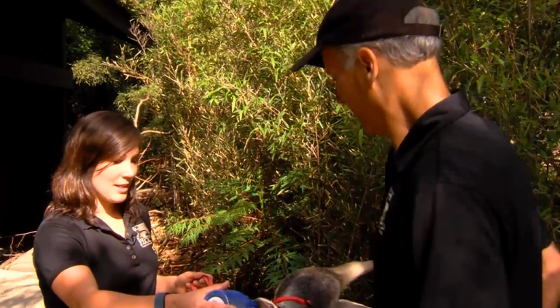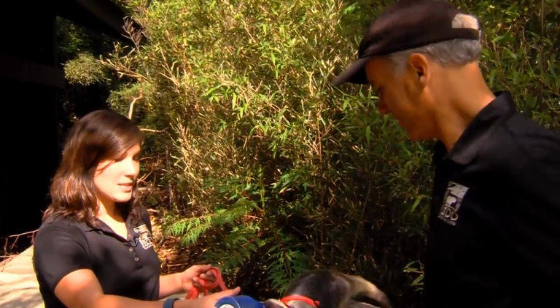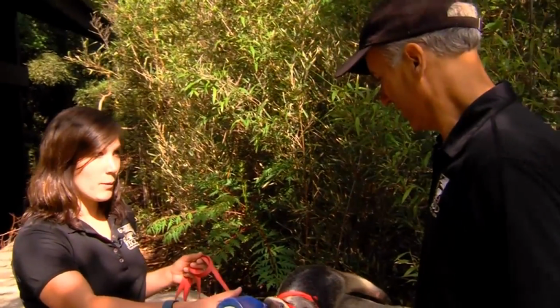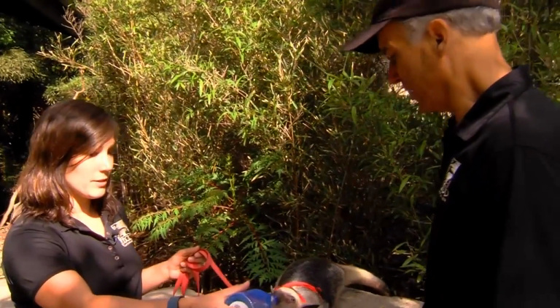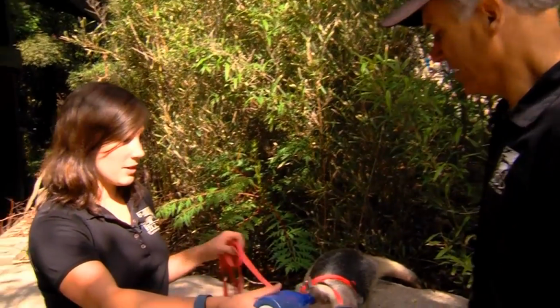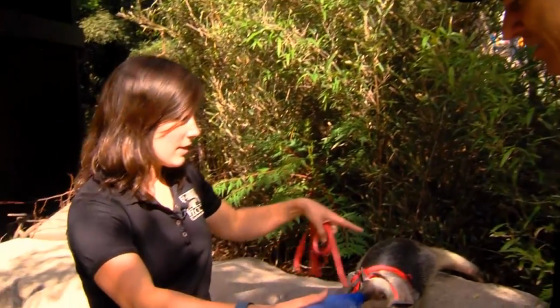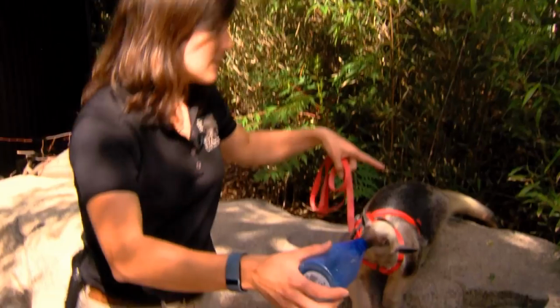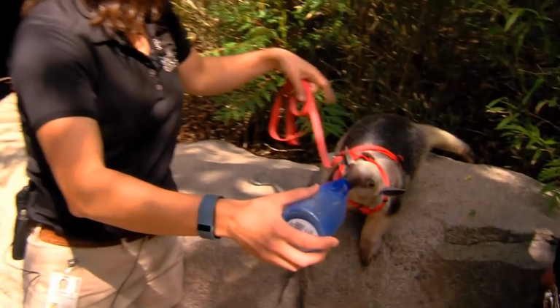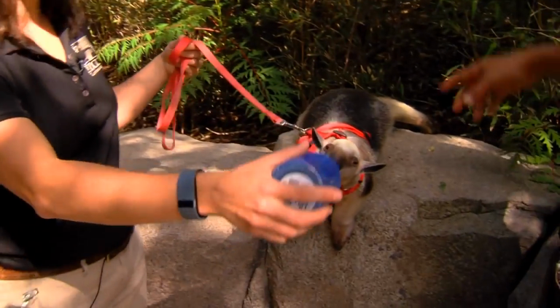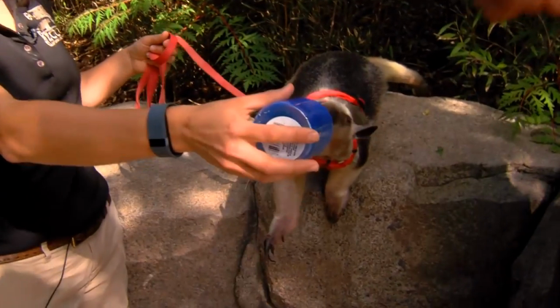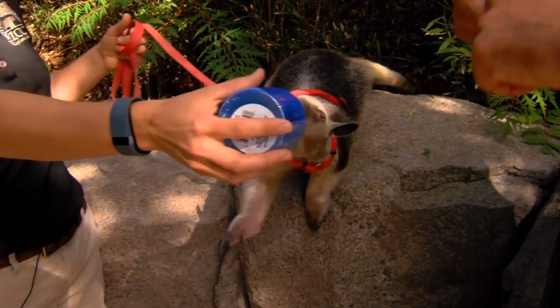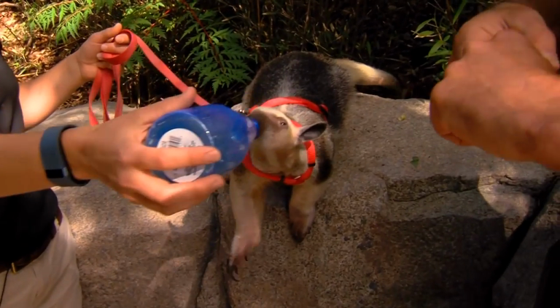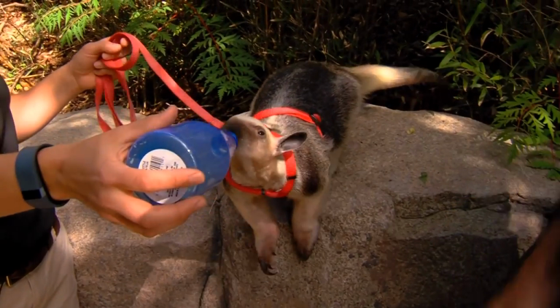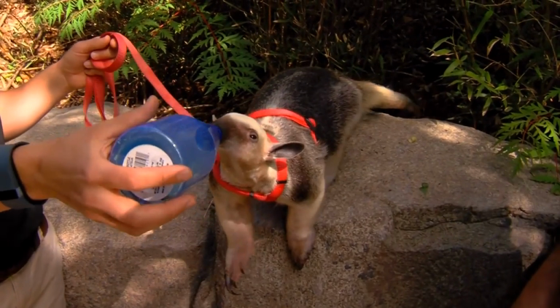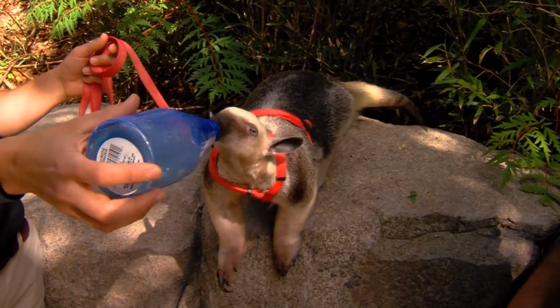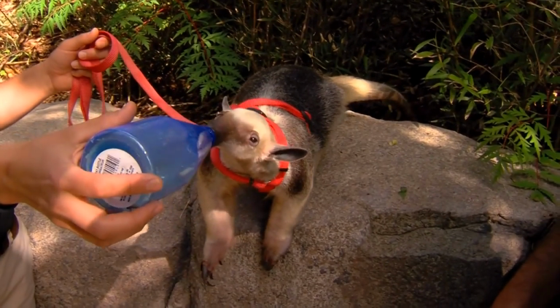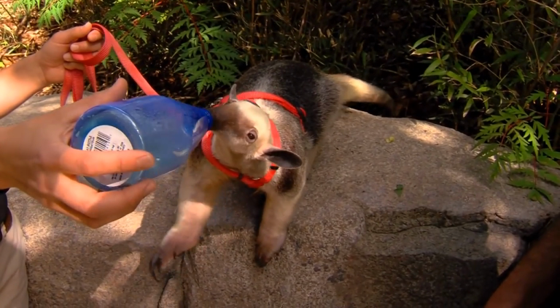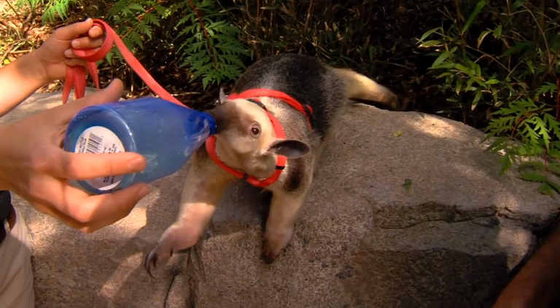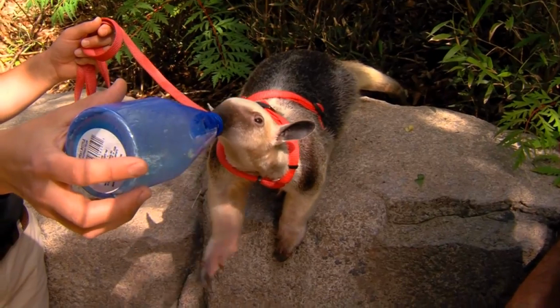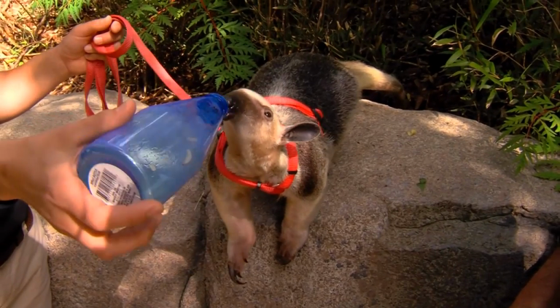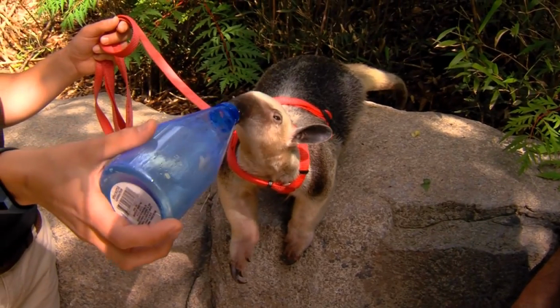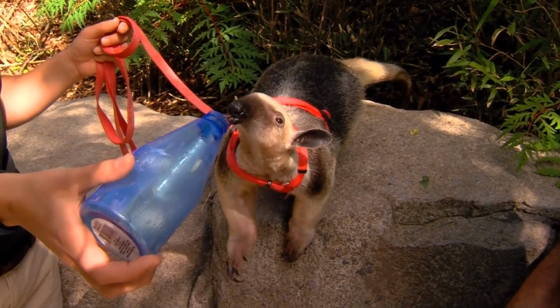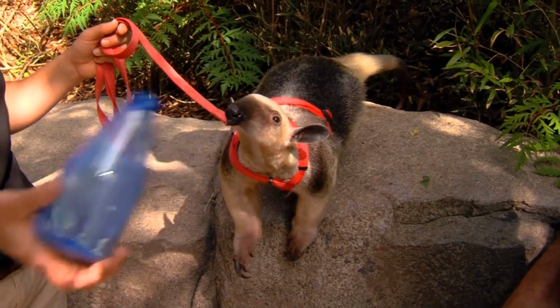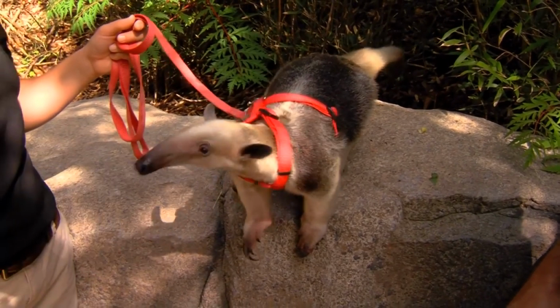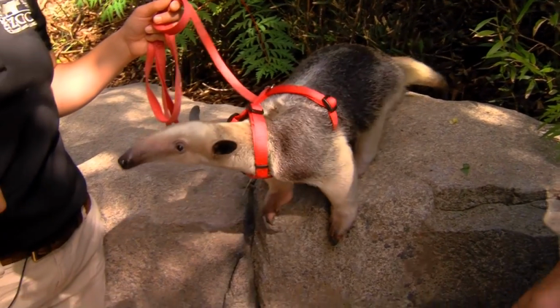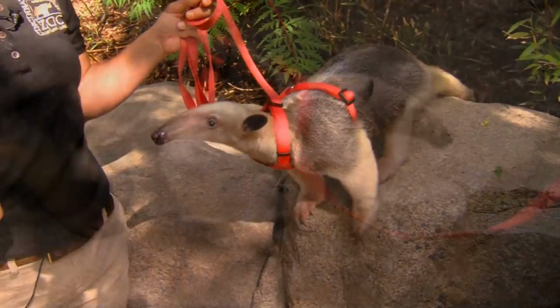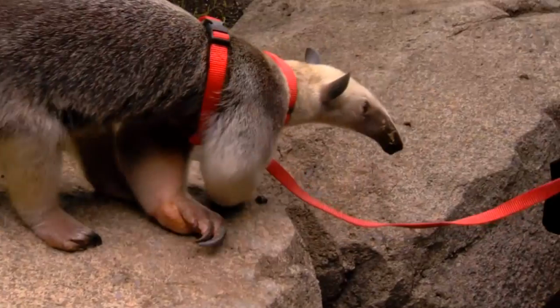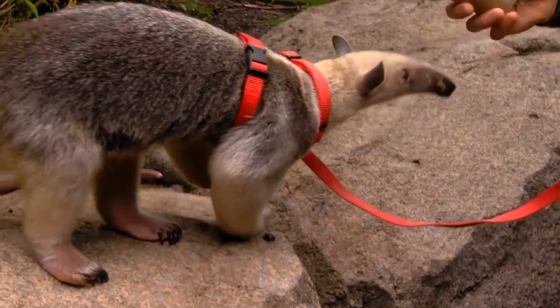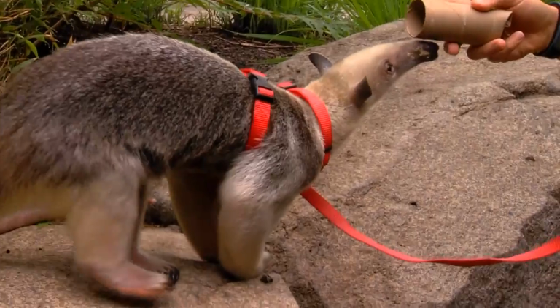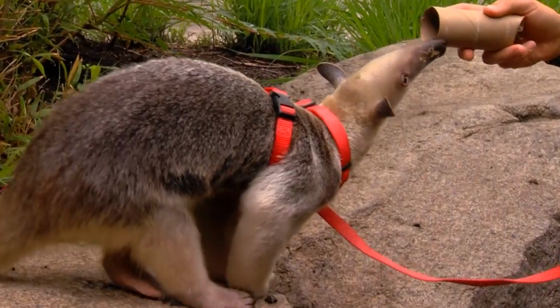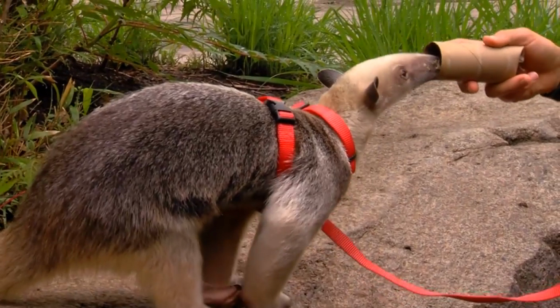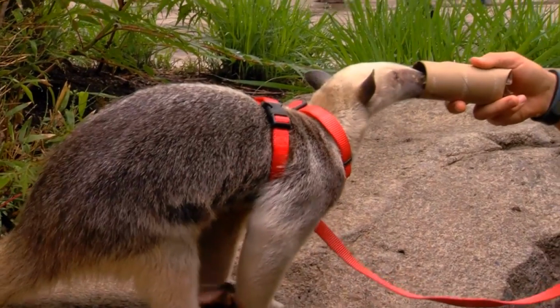They're also arboreal. Her tail there is prehensile — for holding on. She can hang just from her tail; it can support her entire body weight. Her small size keeps her up in the trees, though they do come down on the ground to explore and look for termites.